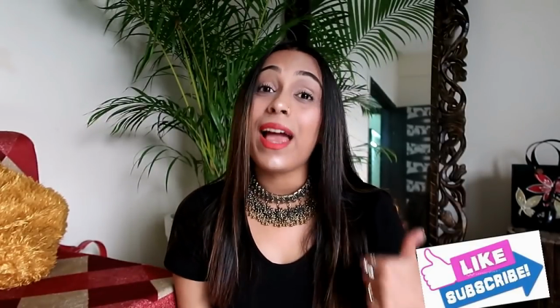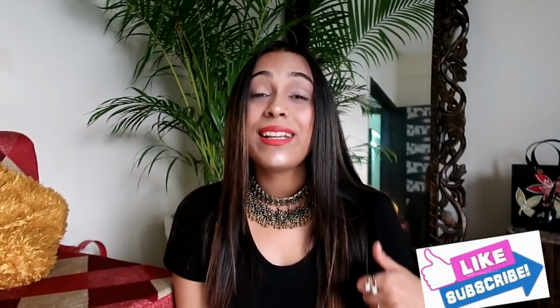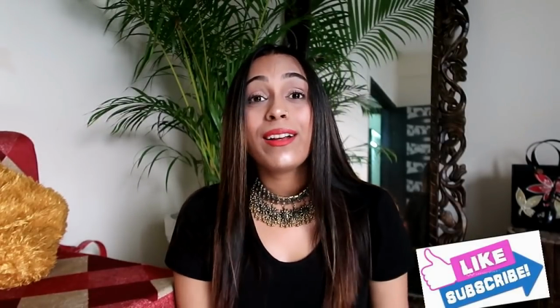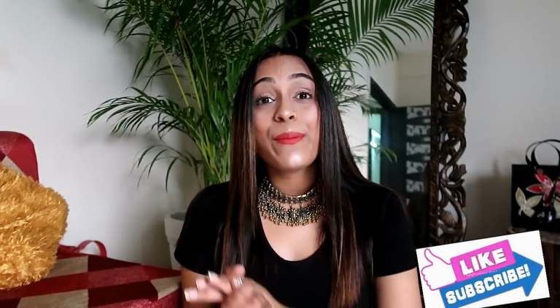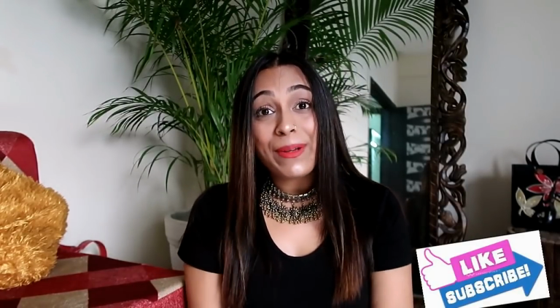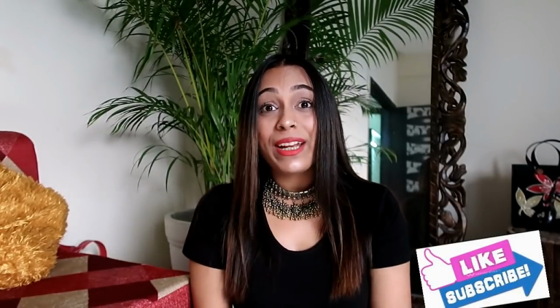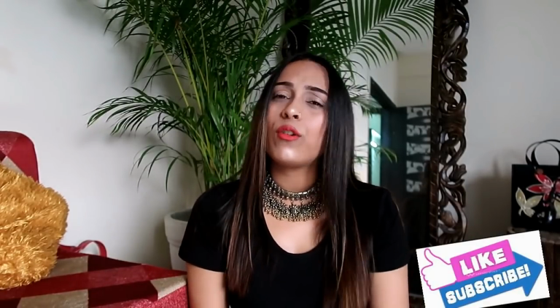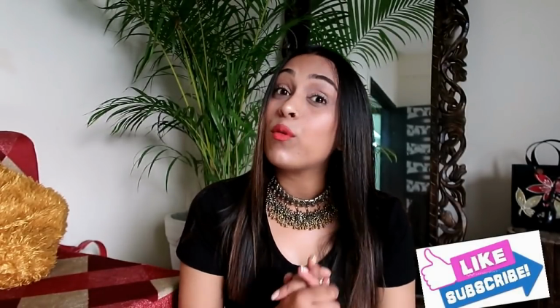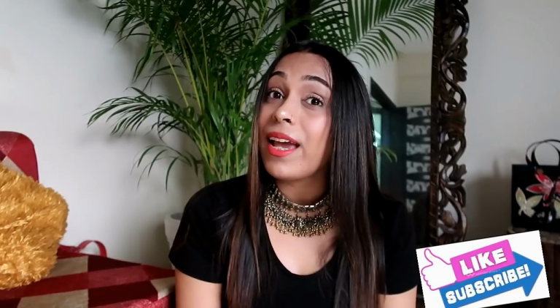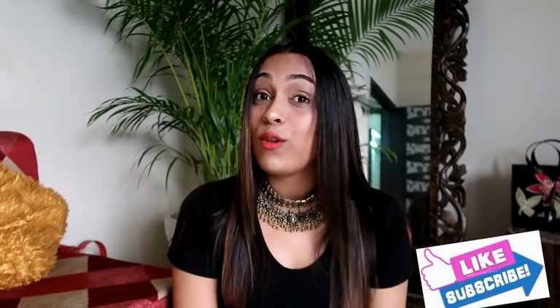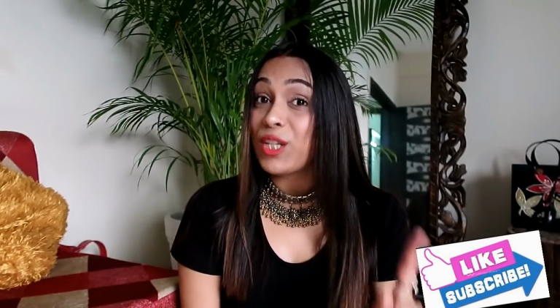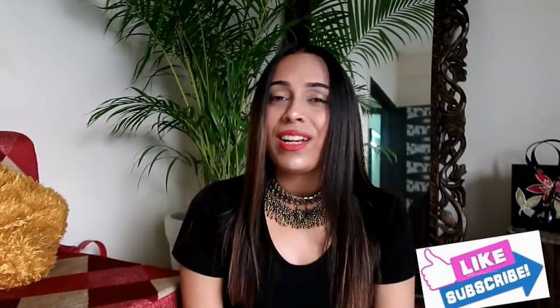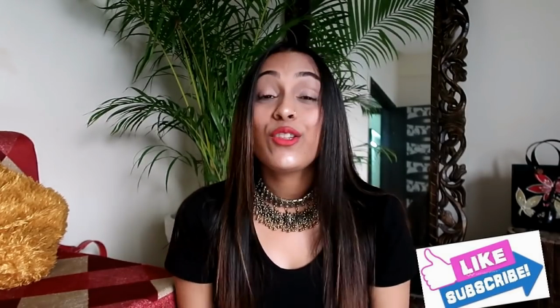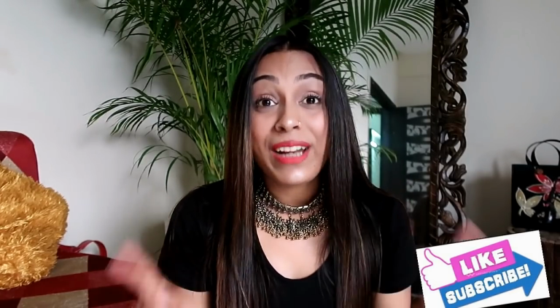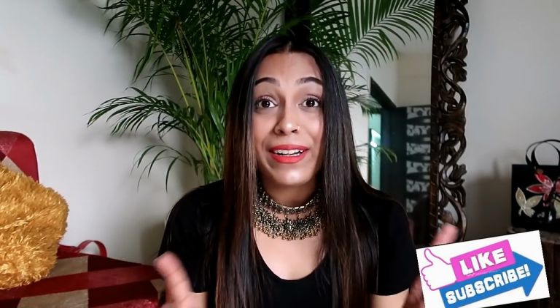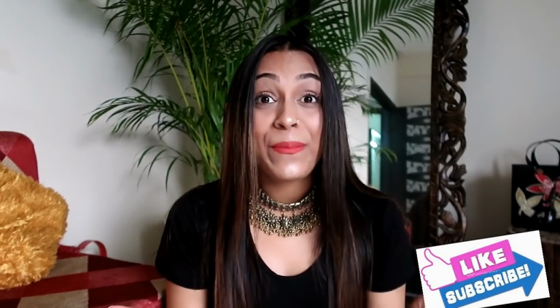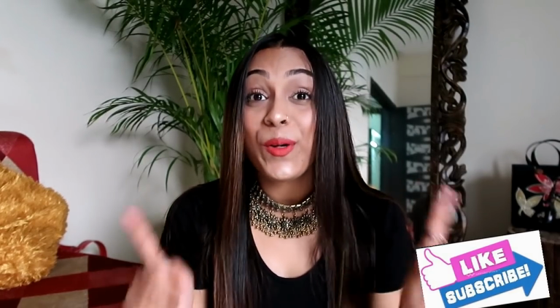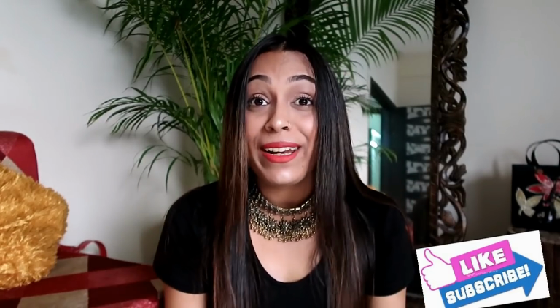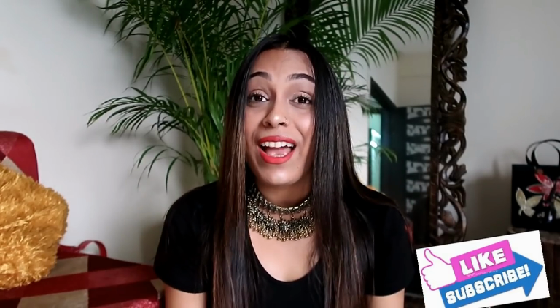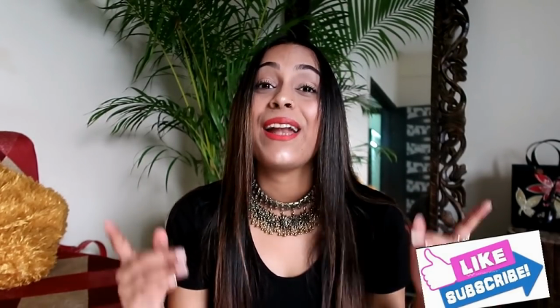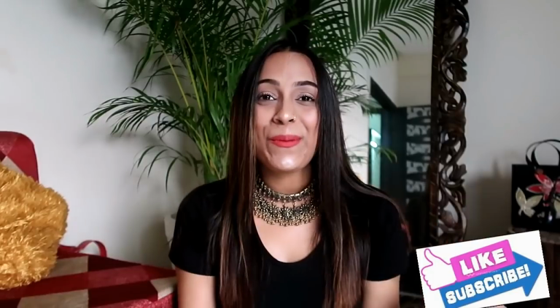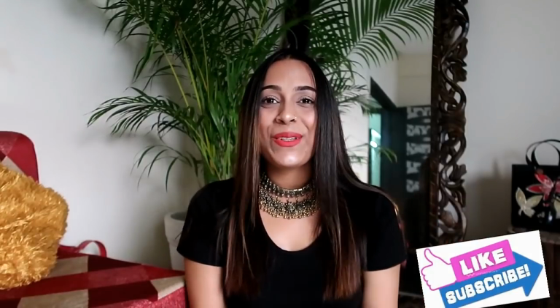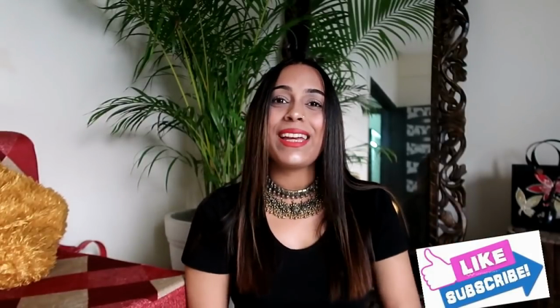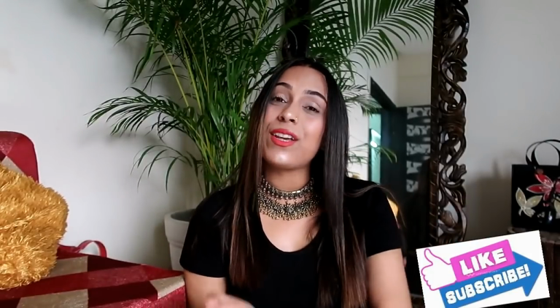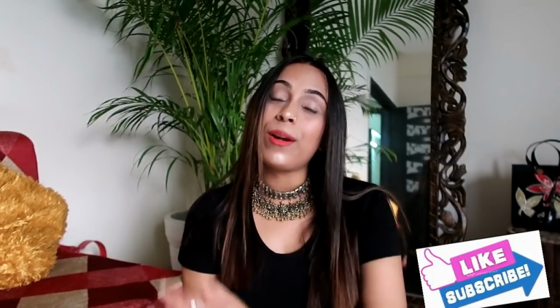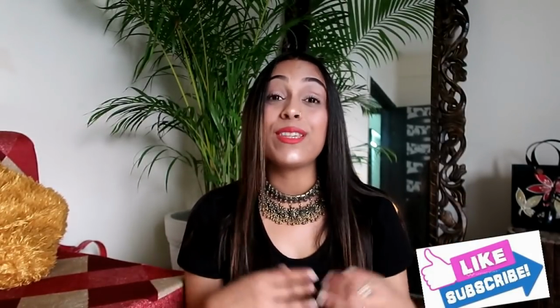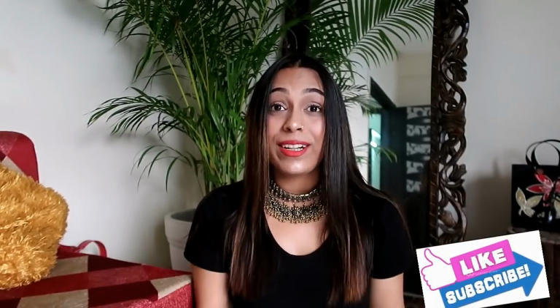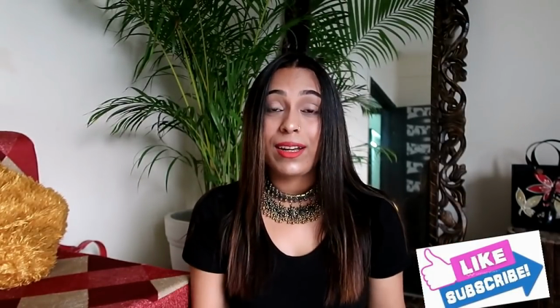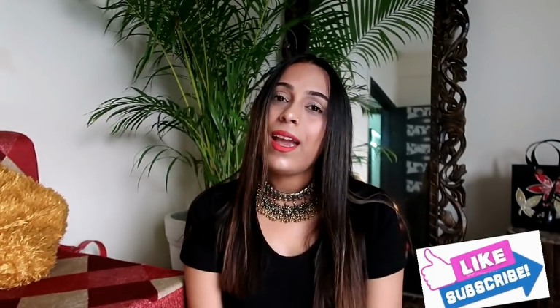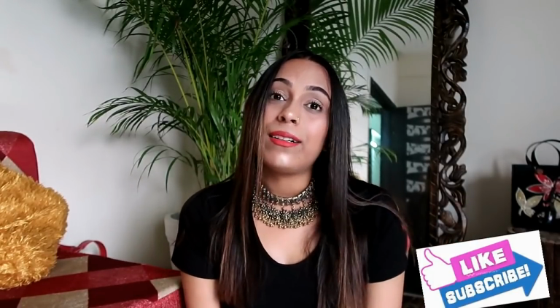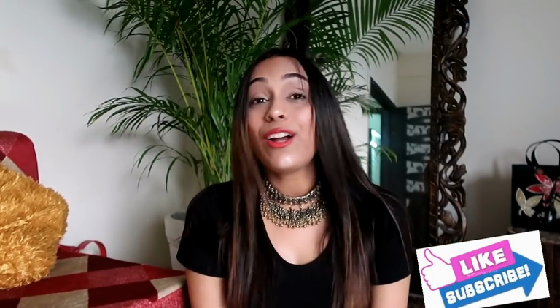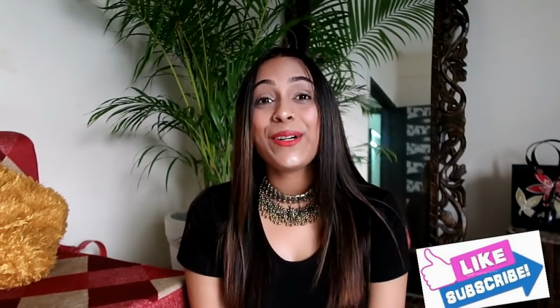If you liked the video, please like, share, and subscribe to my channel. Don't forget to hit the subscribe button. Without further ado, let's quickly jump into the video.